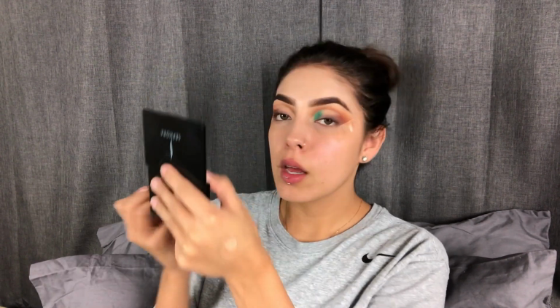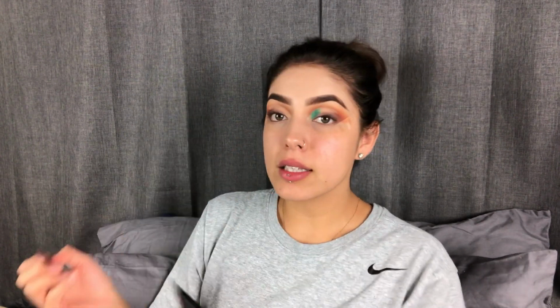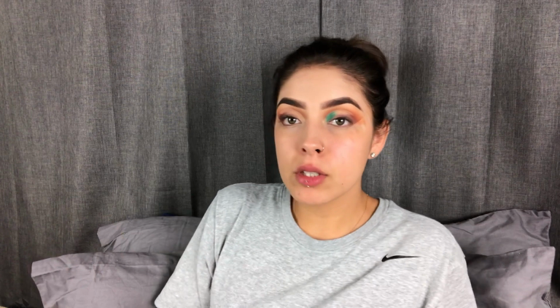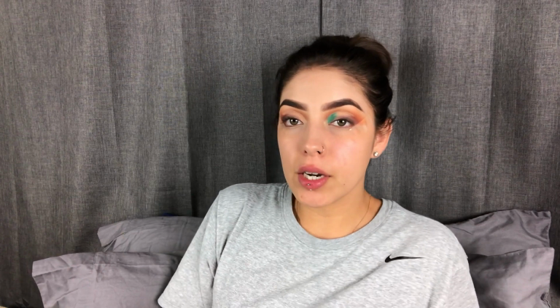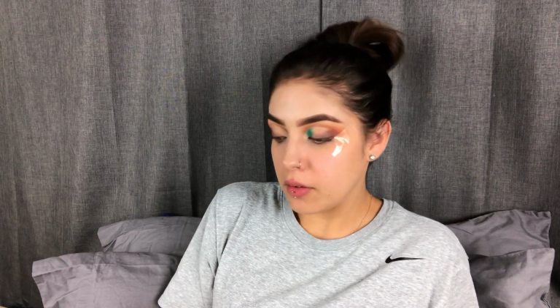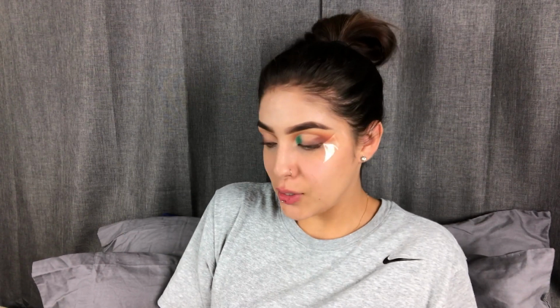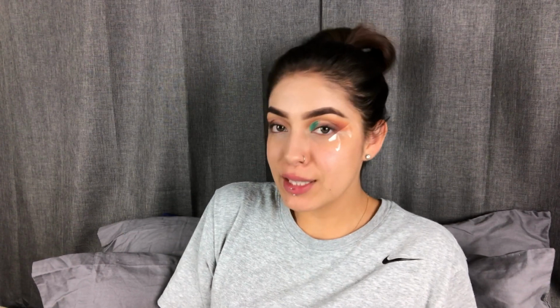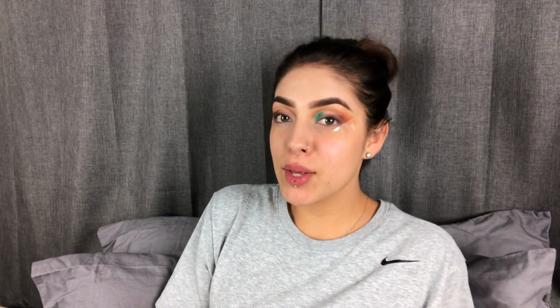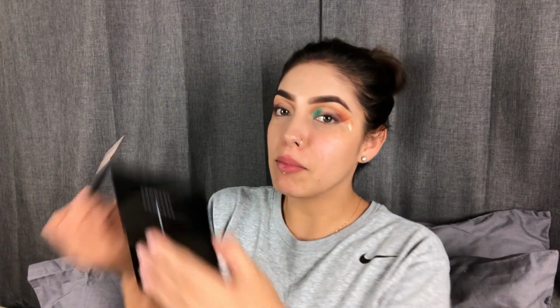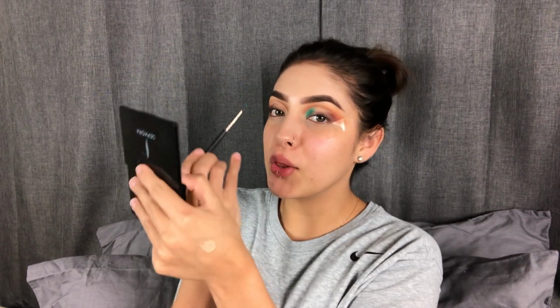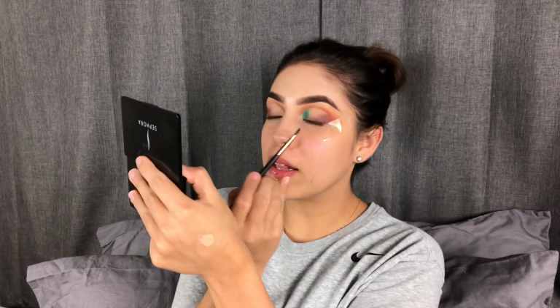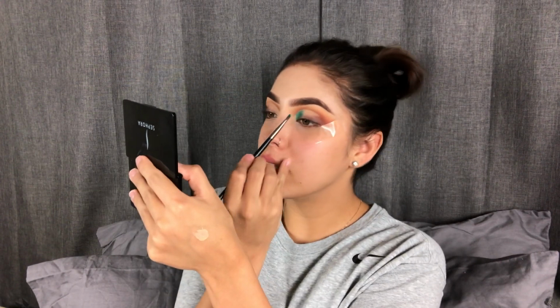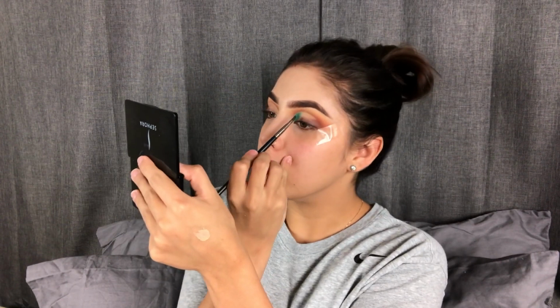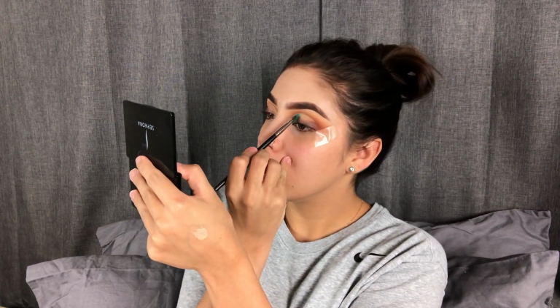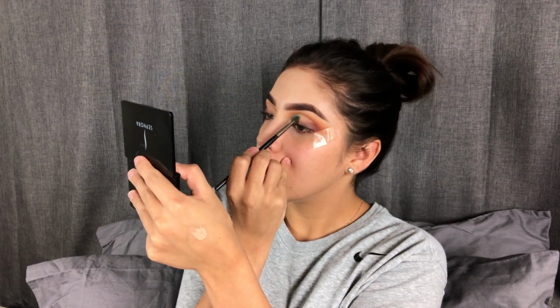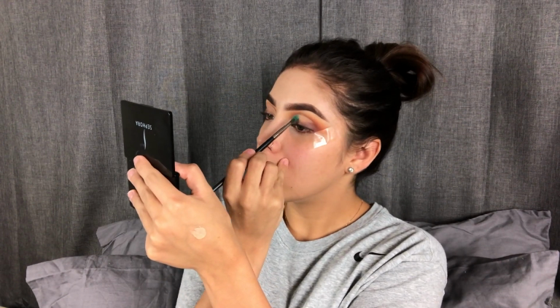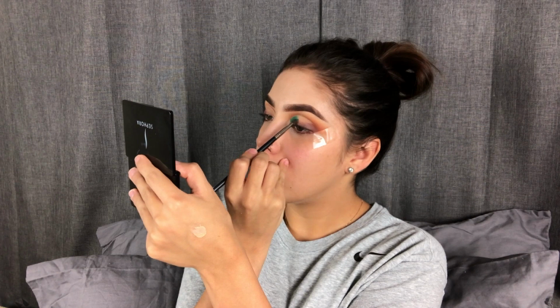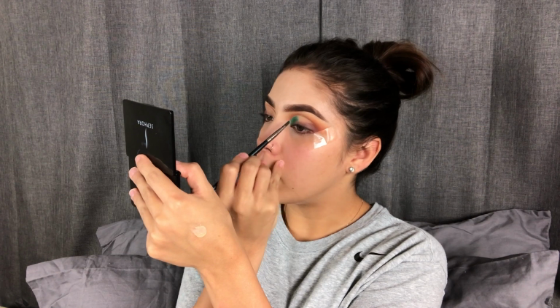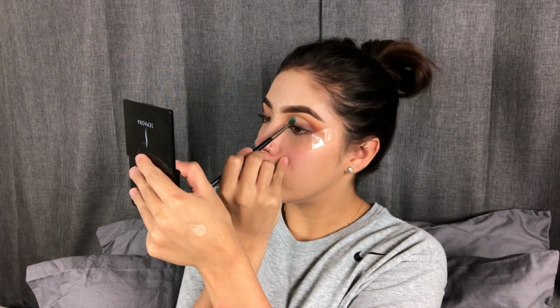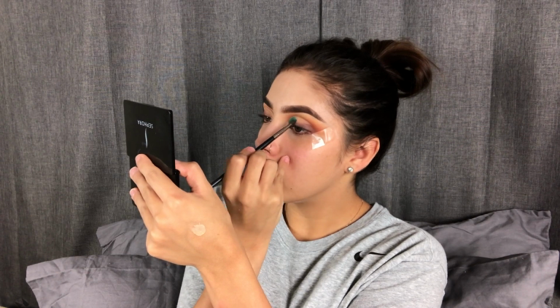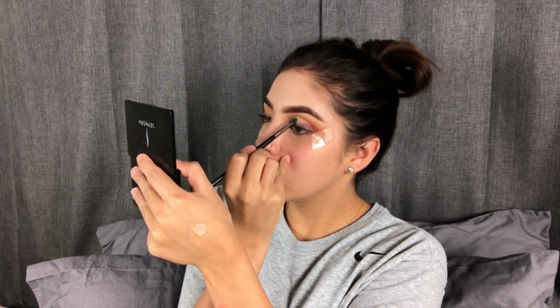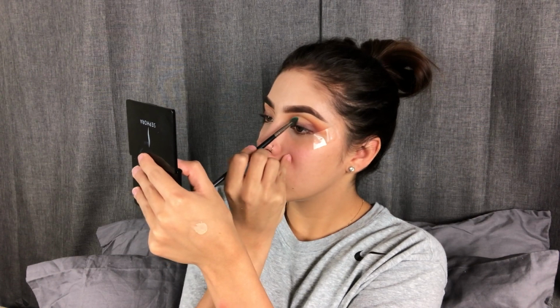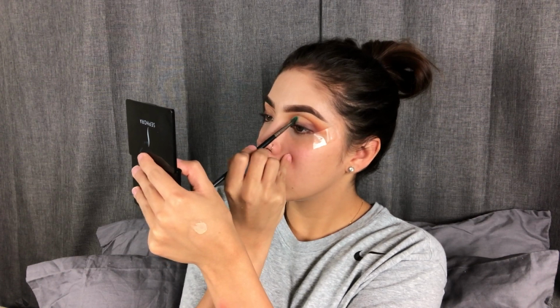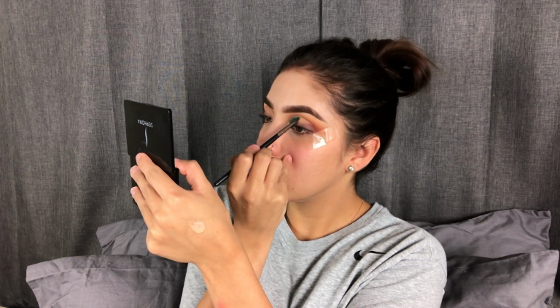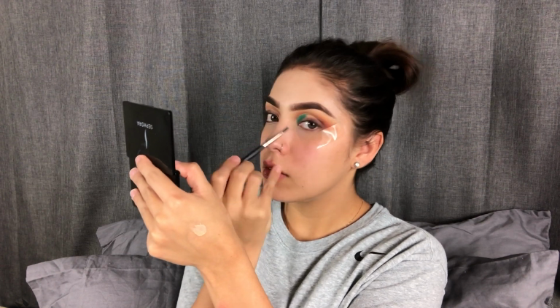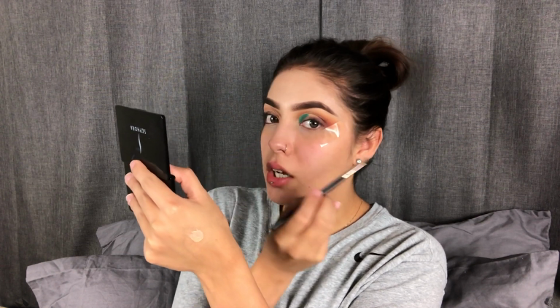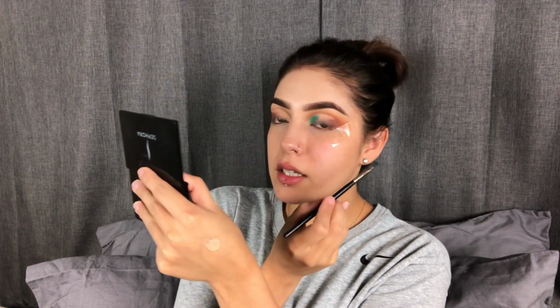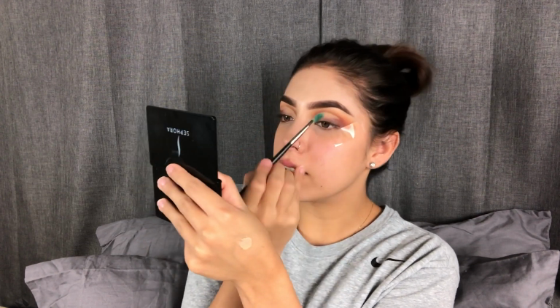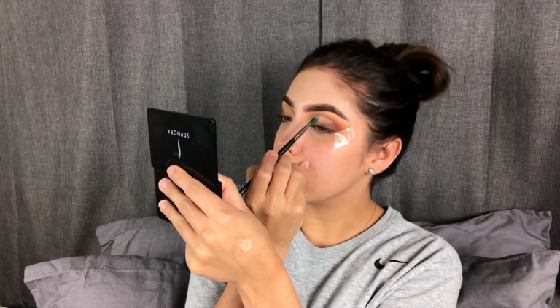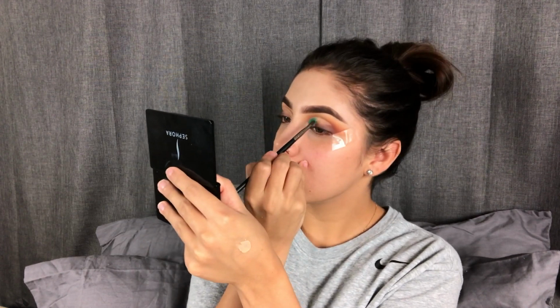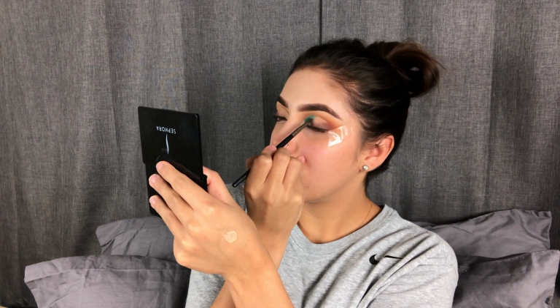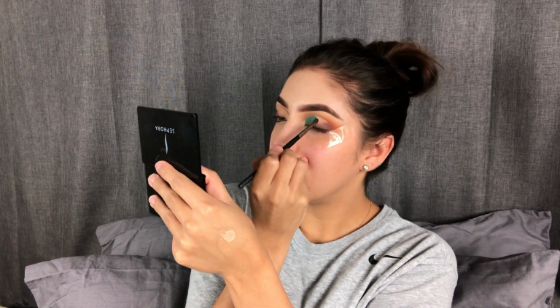I'm sorry if you see me with my mouth open a lot of the time. I'm a mouth breather, which honestly kind of sucks, but whatever.